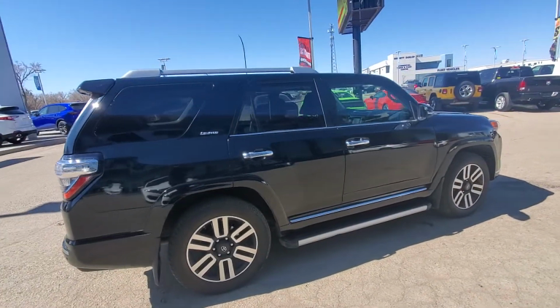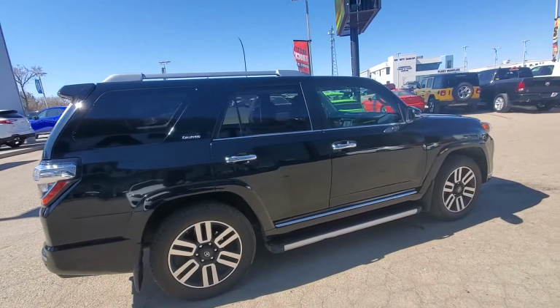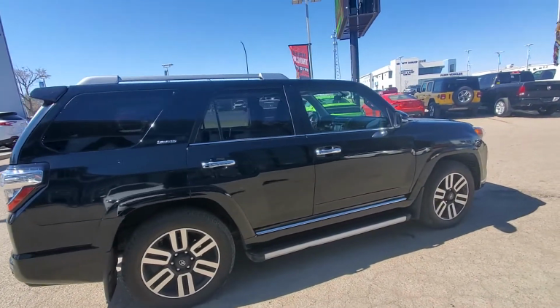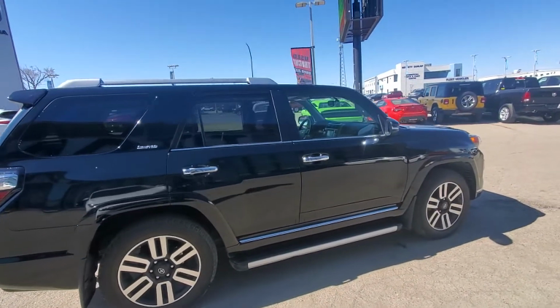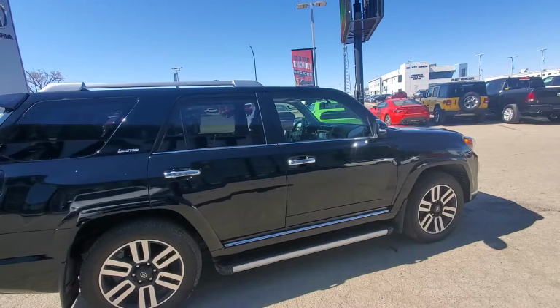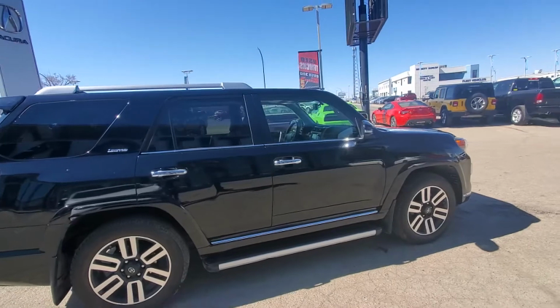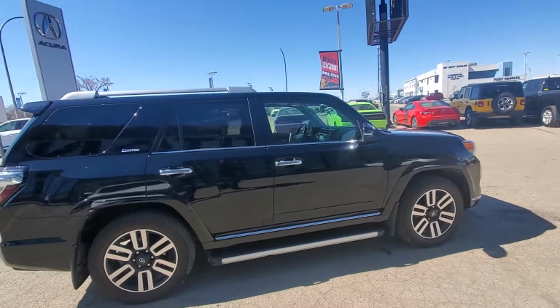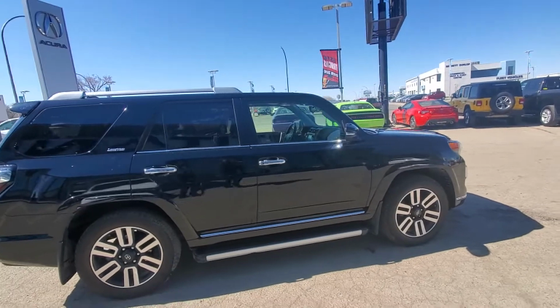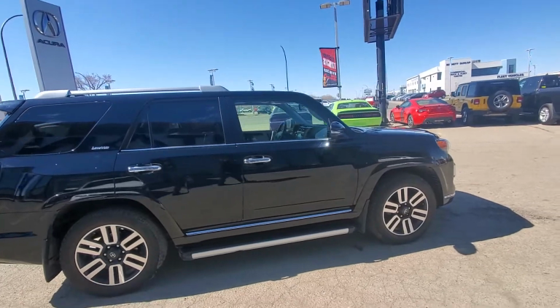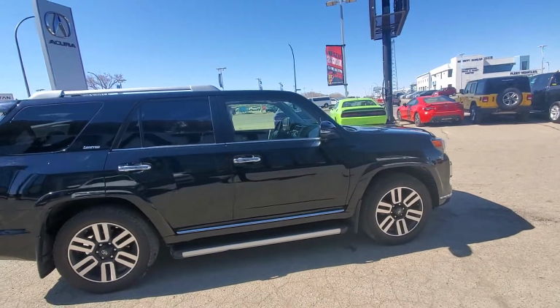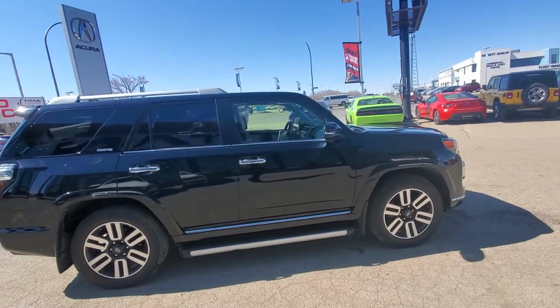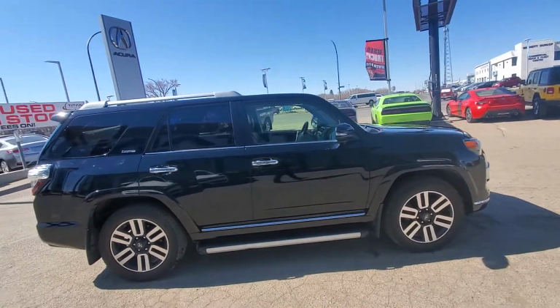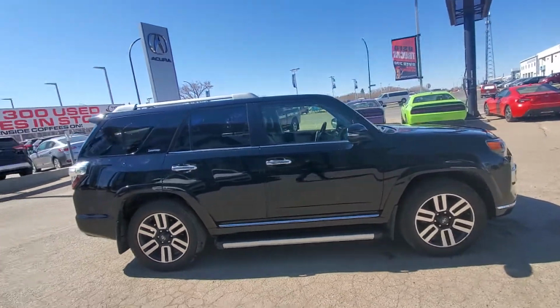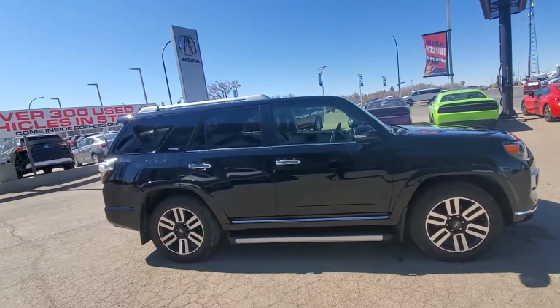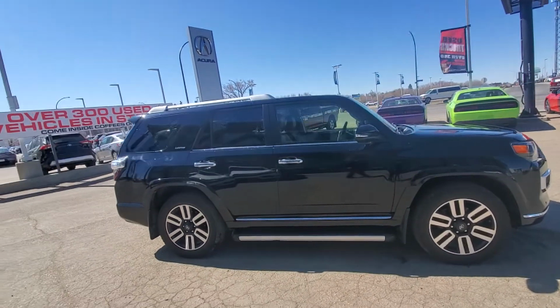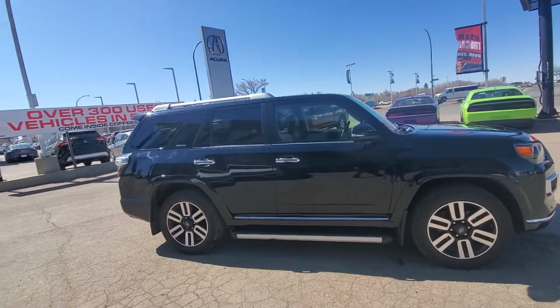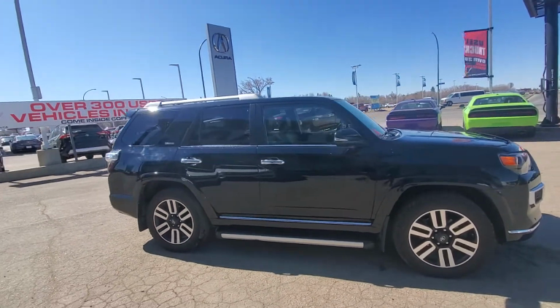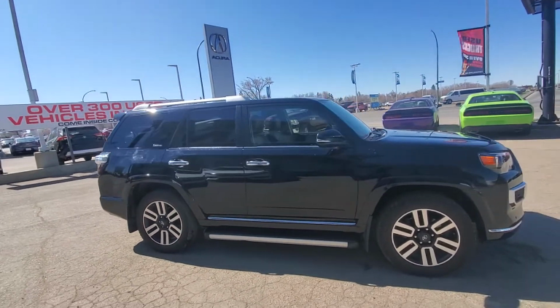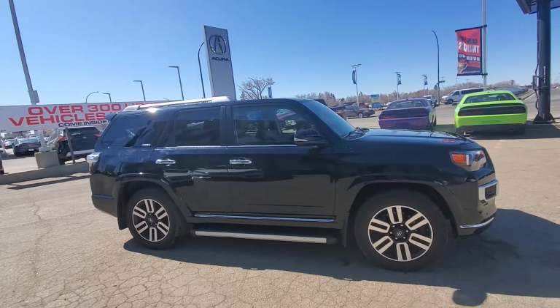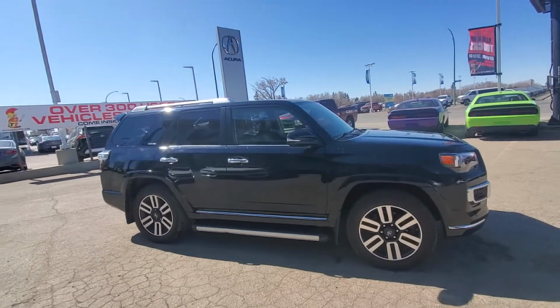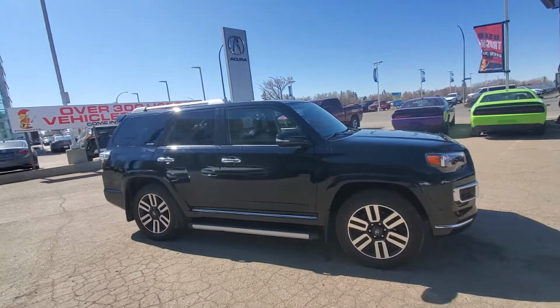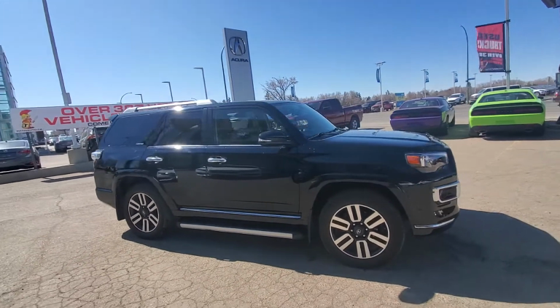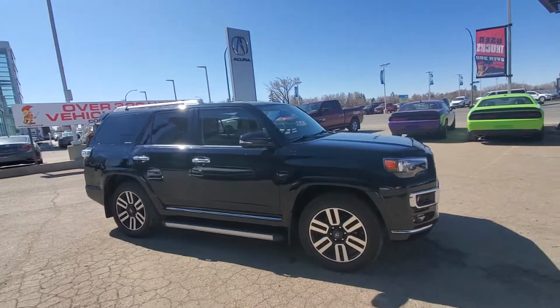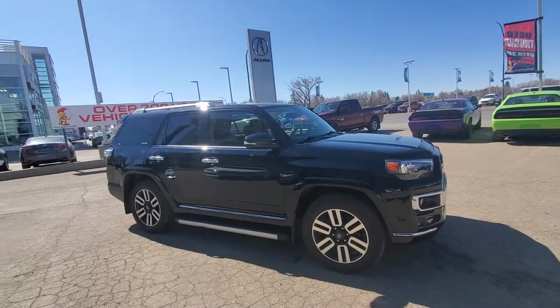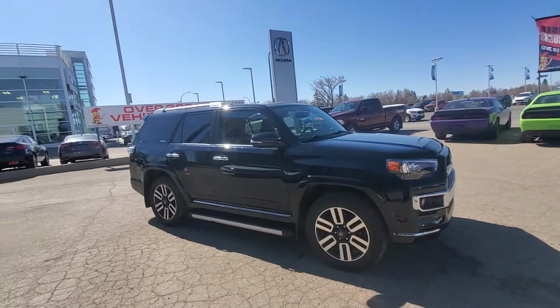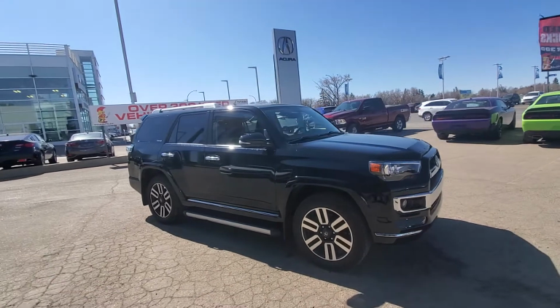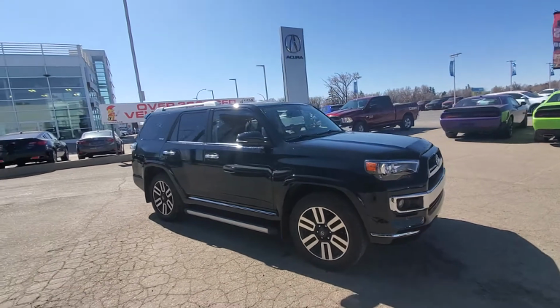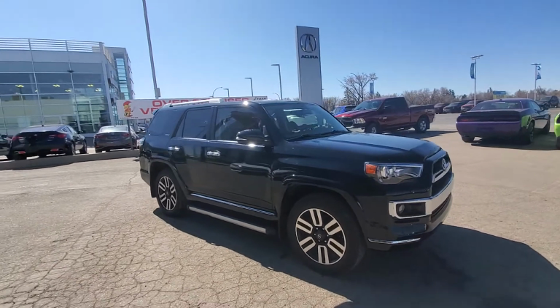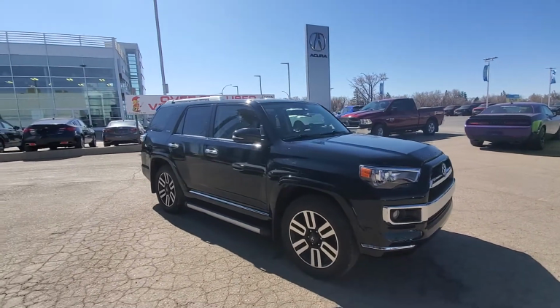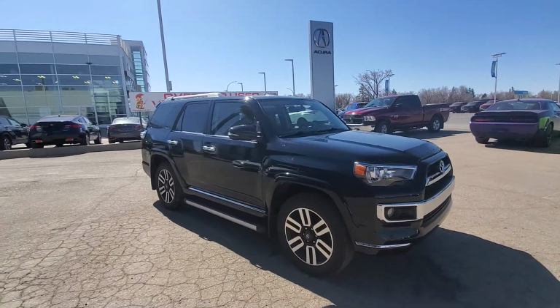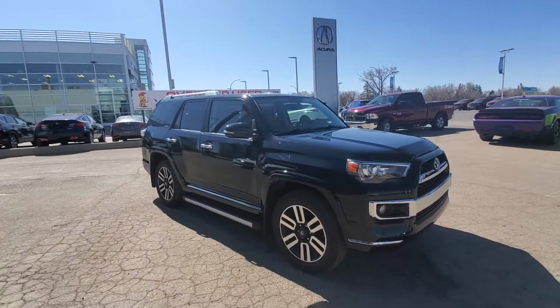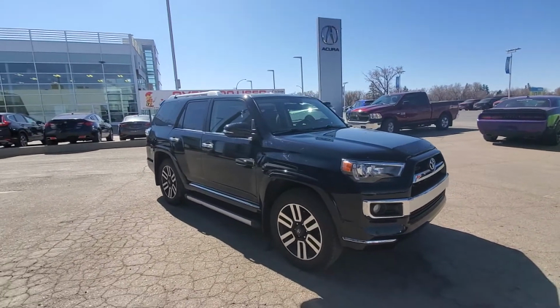I want to make this as easy as possible, so let me know when you are able to make it in and take this gorgeous vehicle for a test drive. Have a great one — talk to you soon!